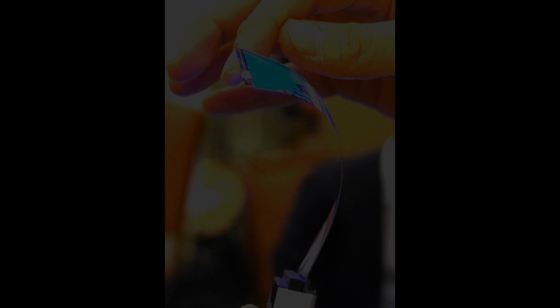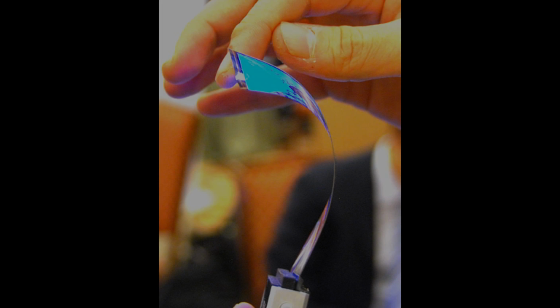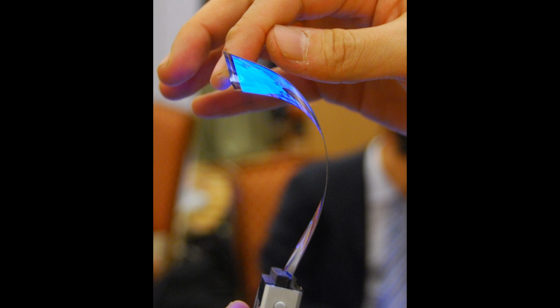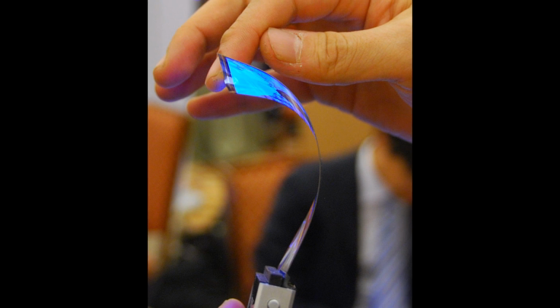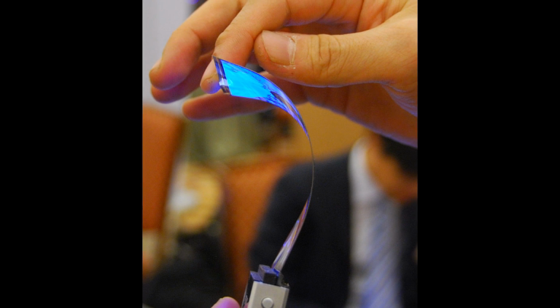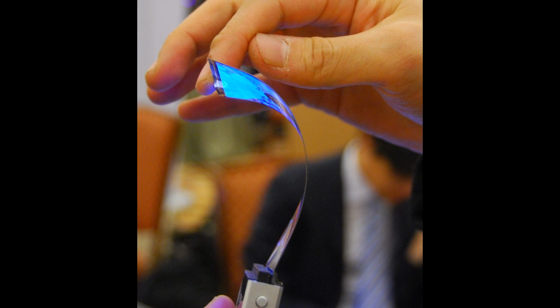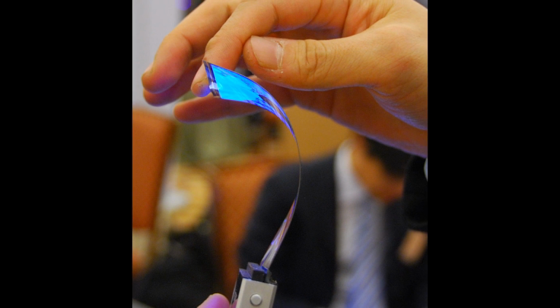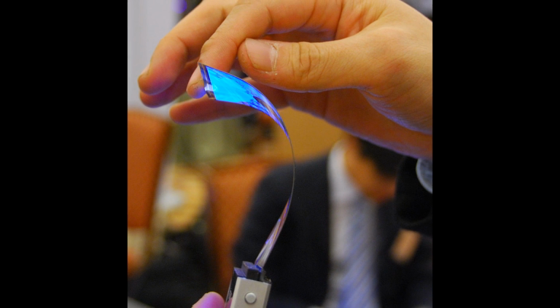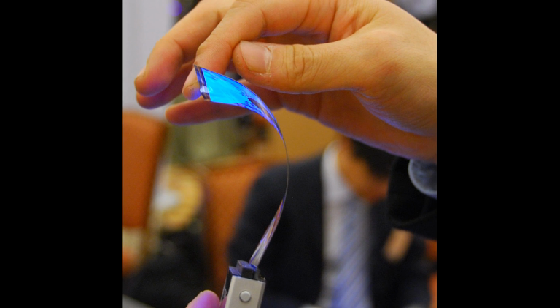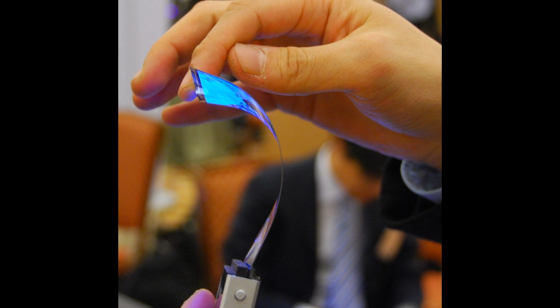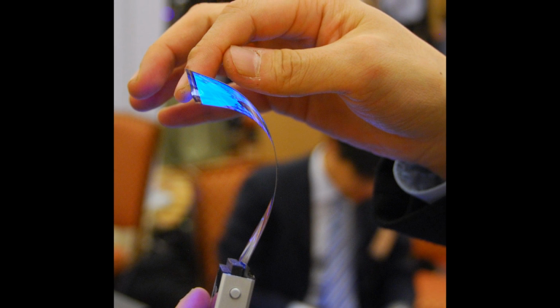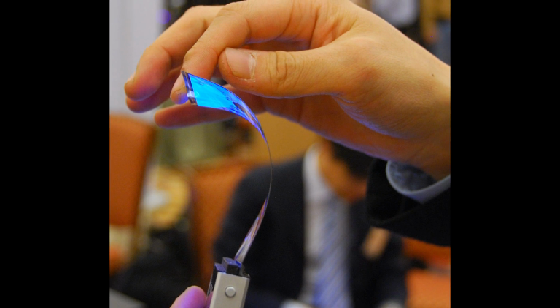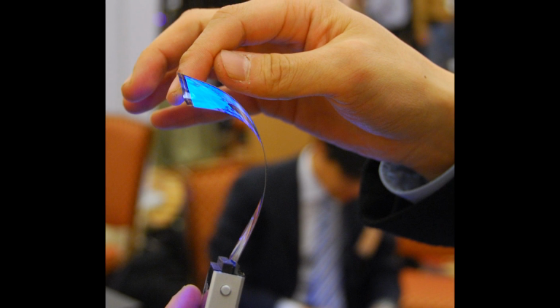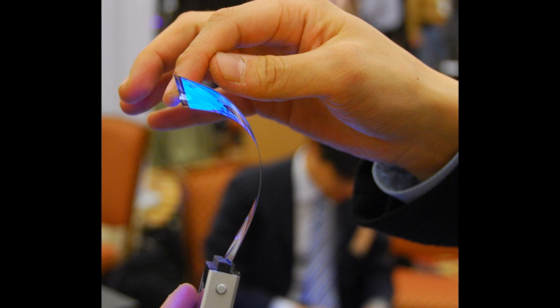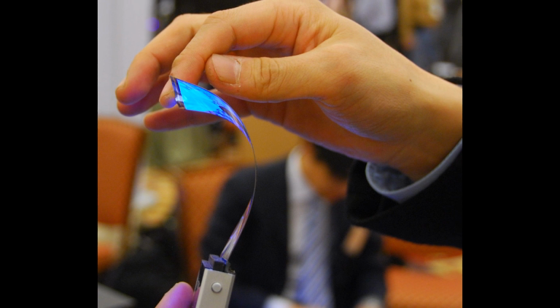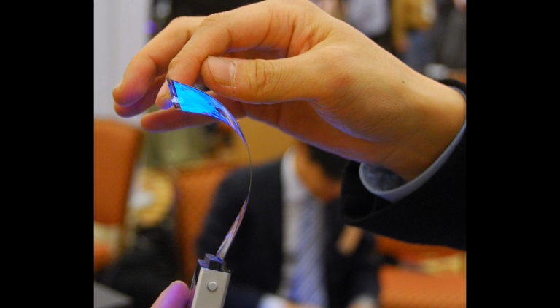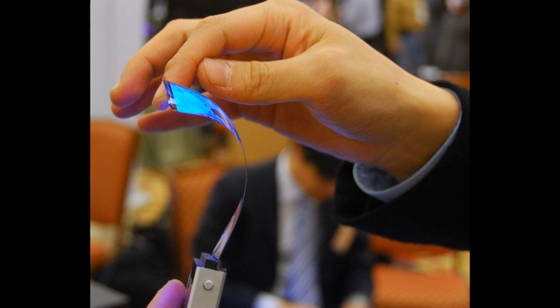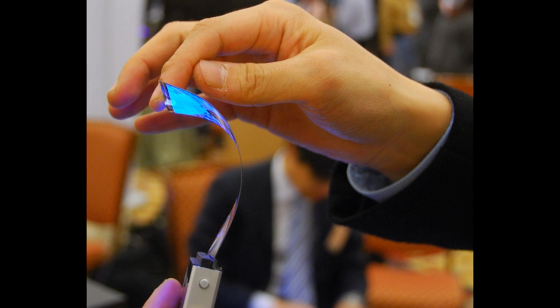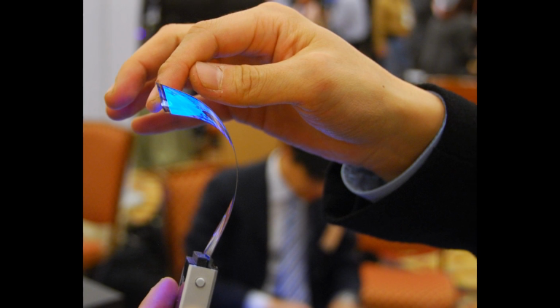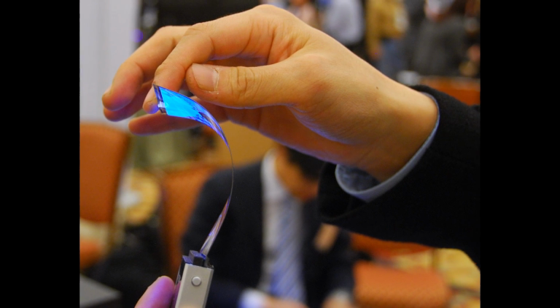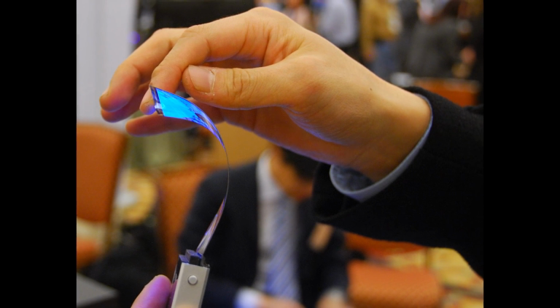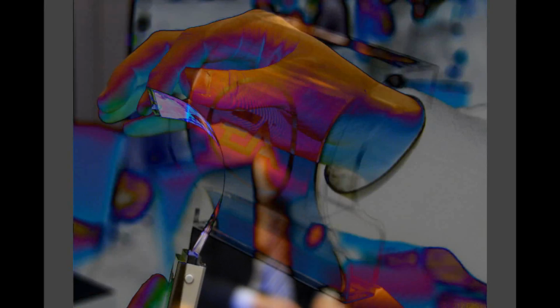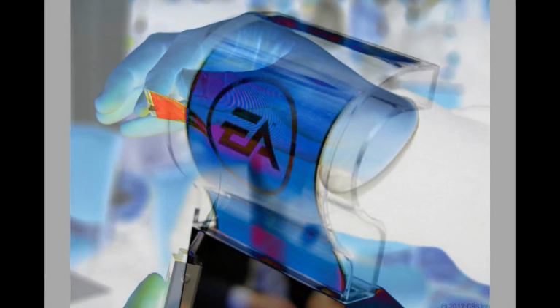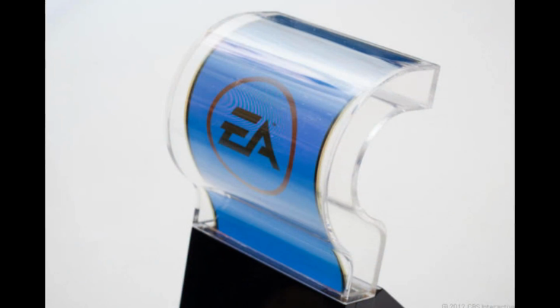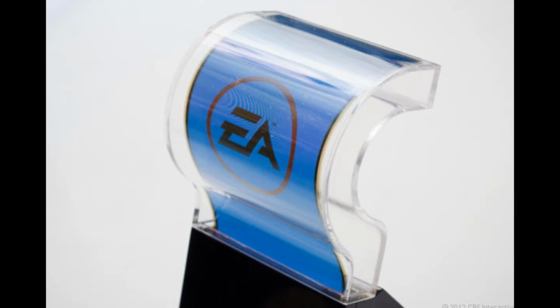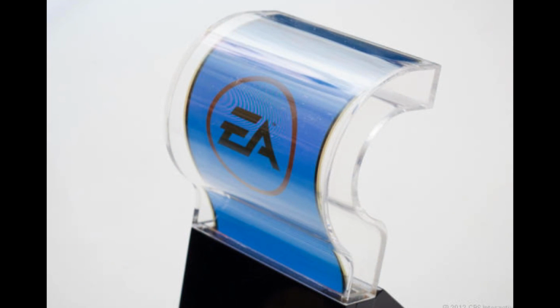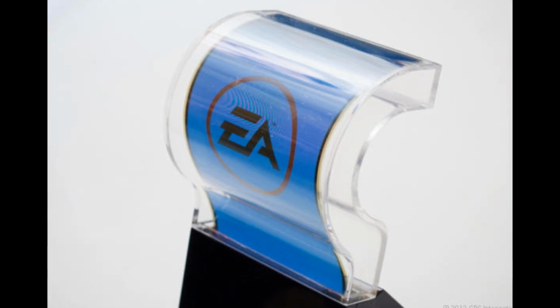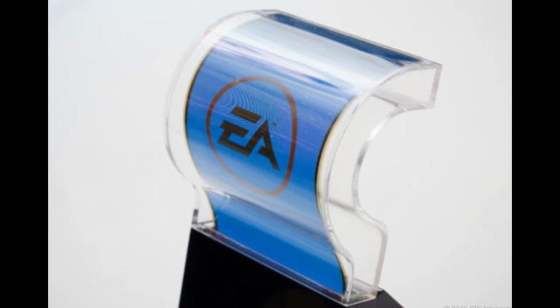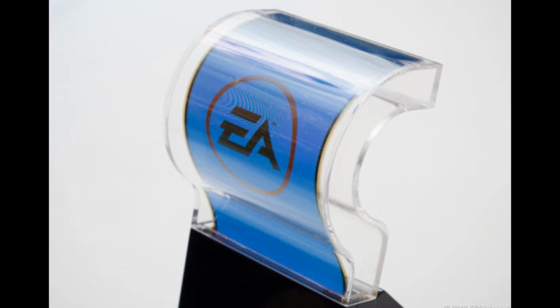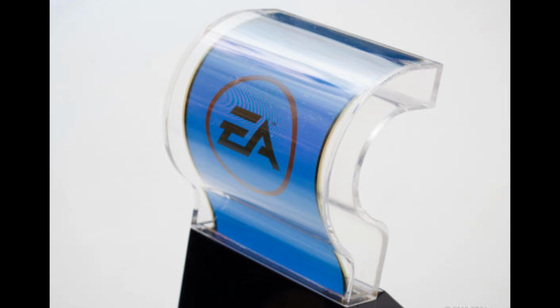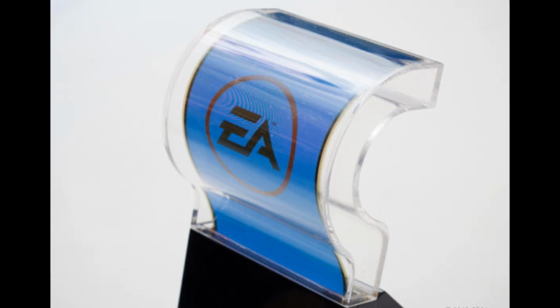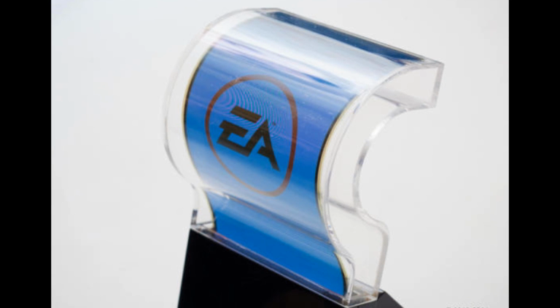Flexible phone technology is reaching maturity now, as phones are almost ready to be released to the public. A flexible part of the phone is the OLED screen, which is capable of bending as much as to create shapes like a tube.